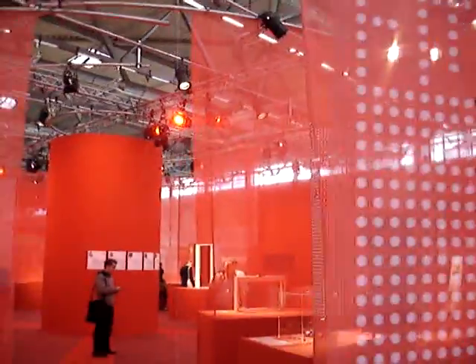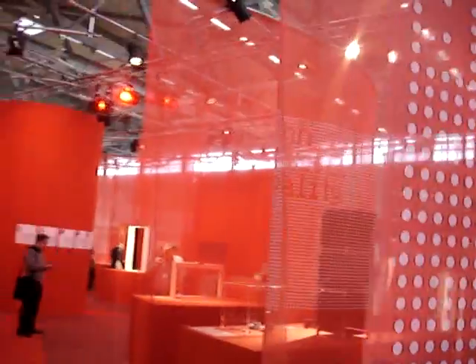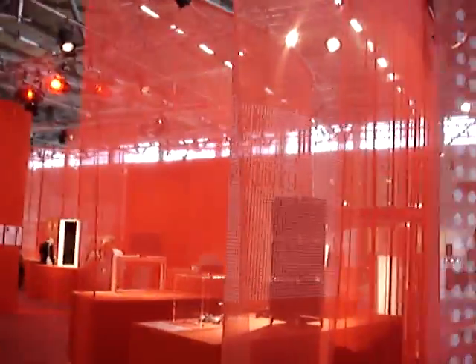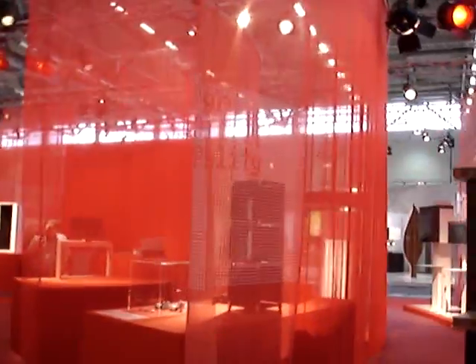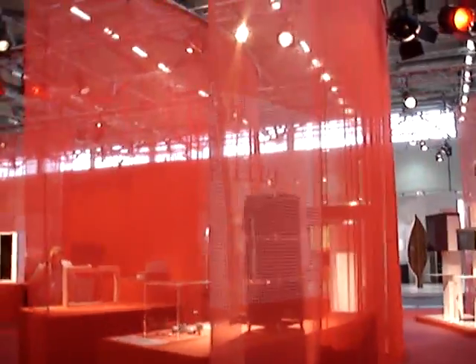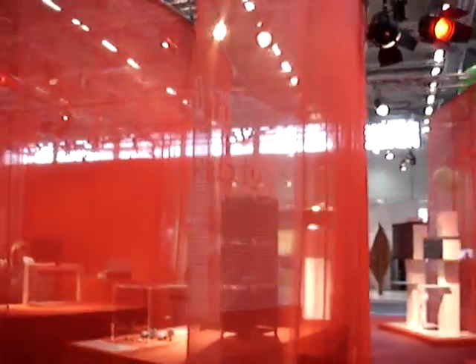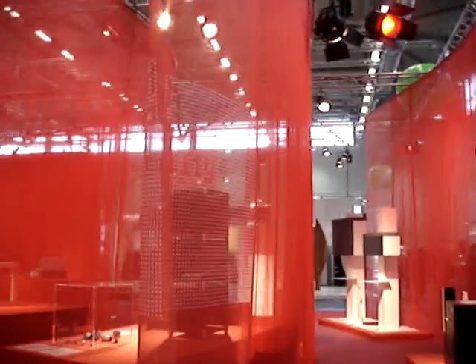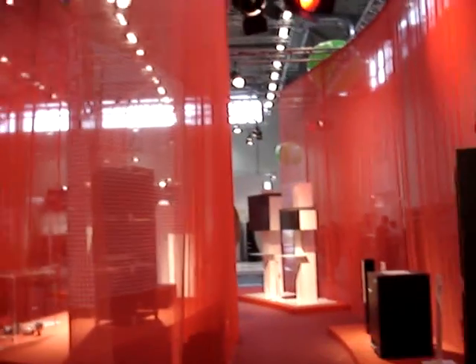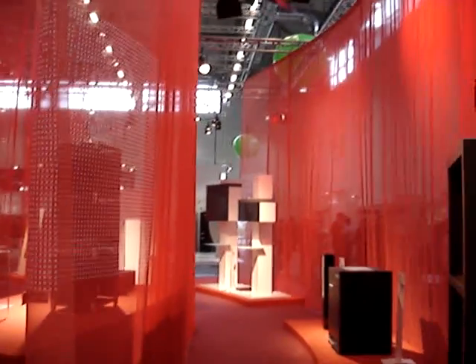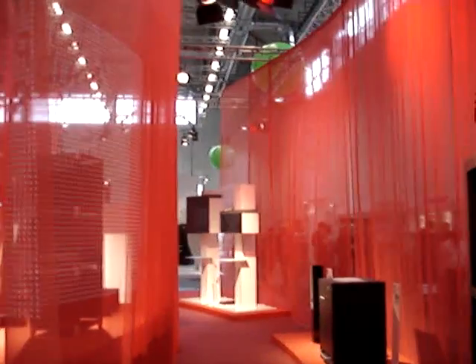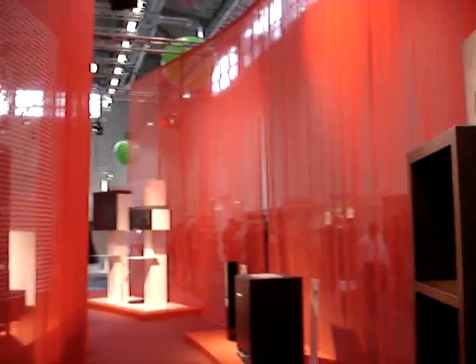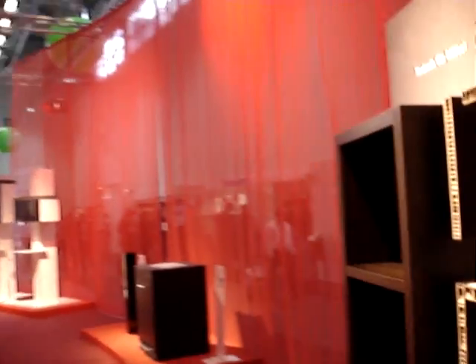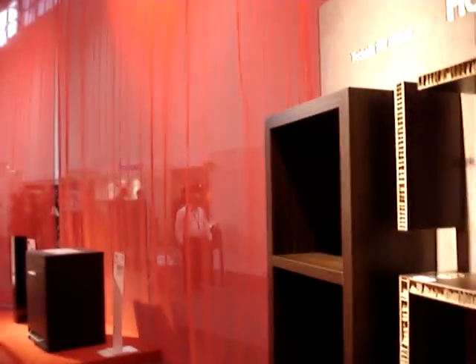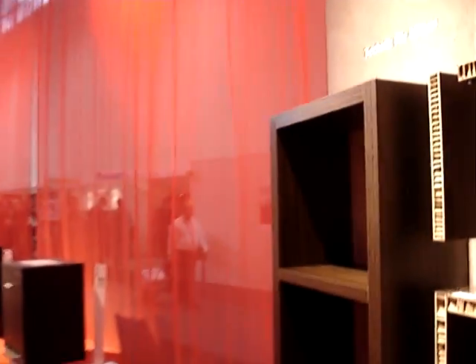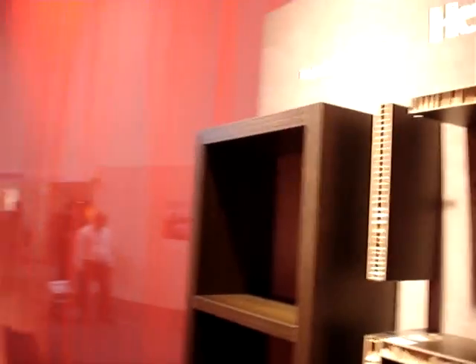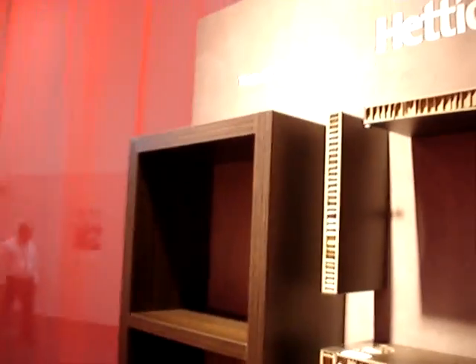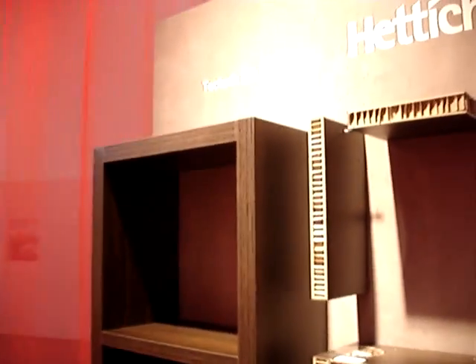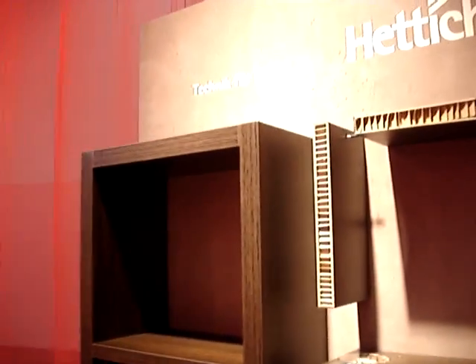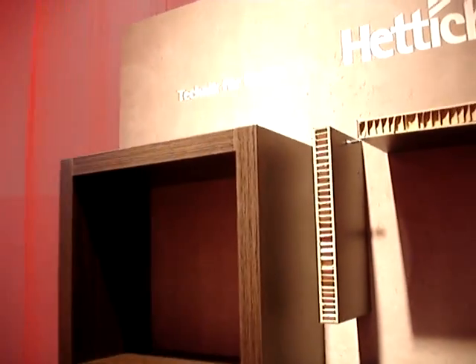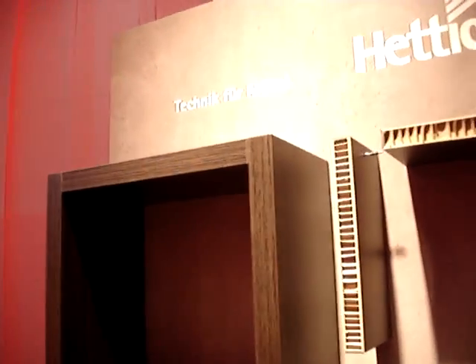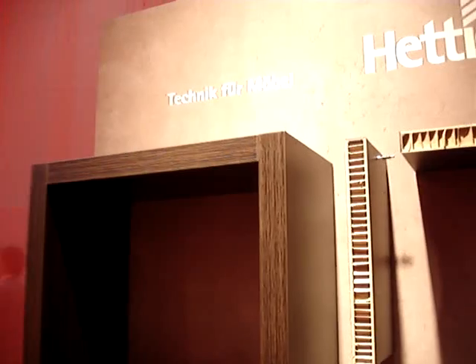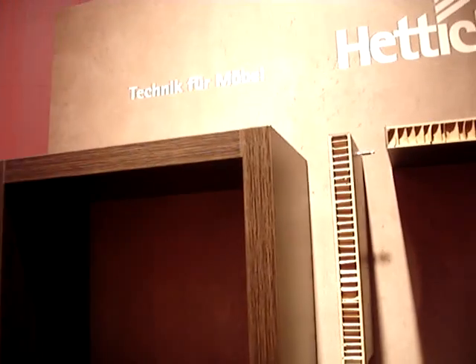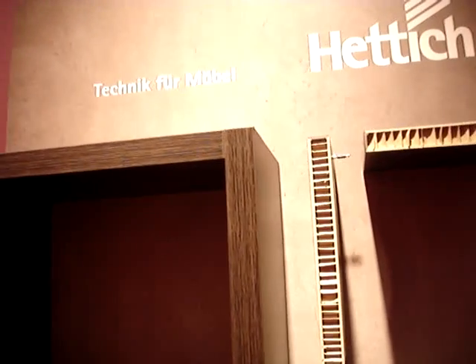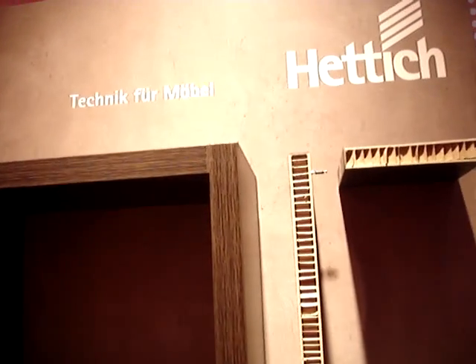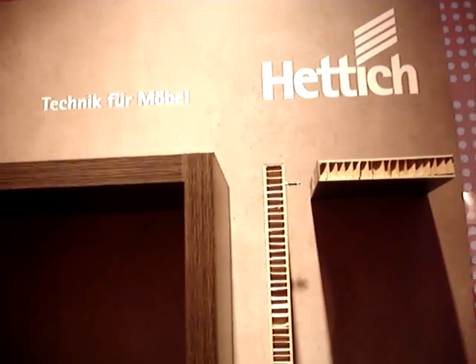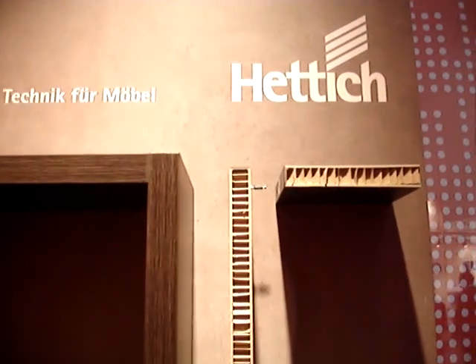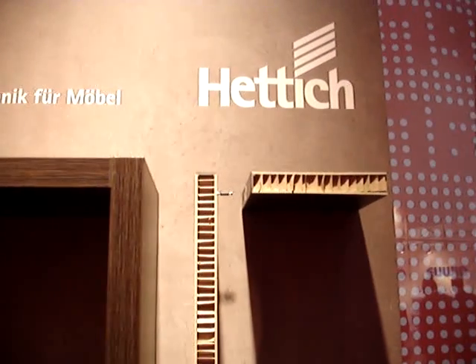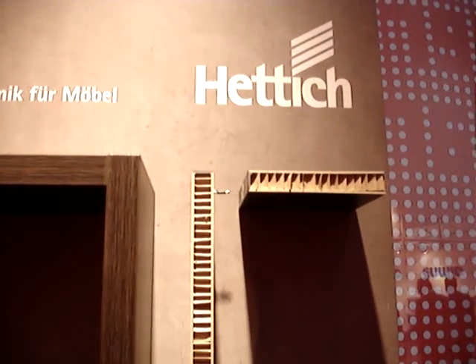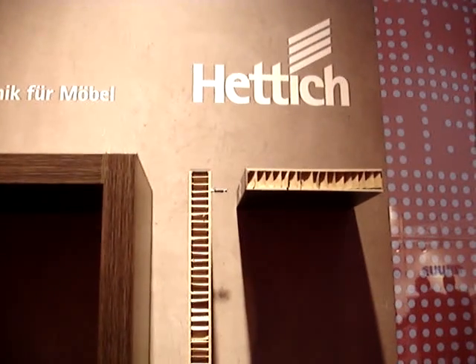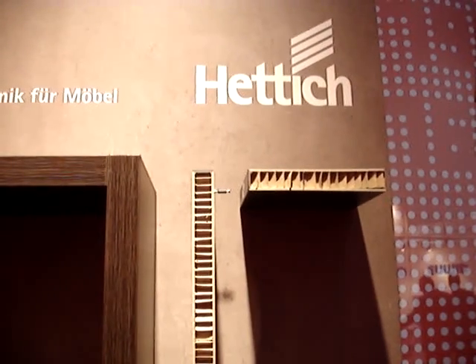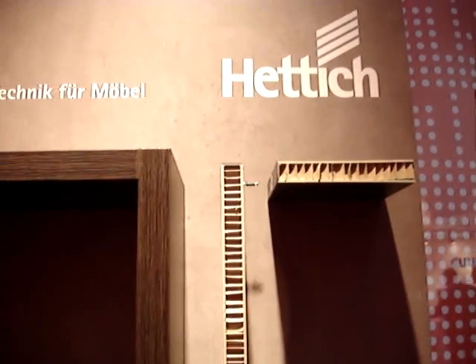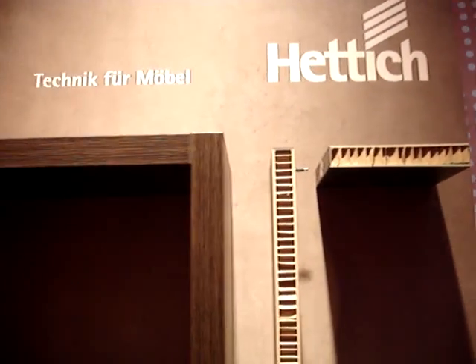These awards are held in conjunction with Red Dot, and I thought I'd show some of the winners. This is a product by Hedick — it's a connector fitting for lightweight panels.